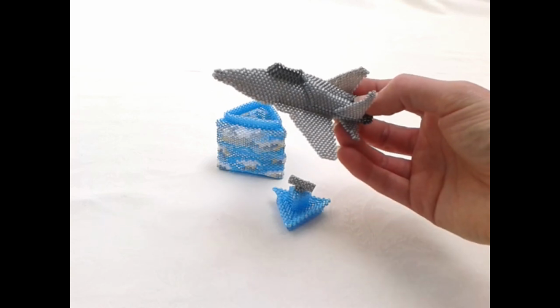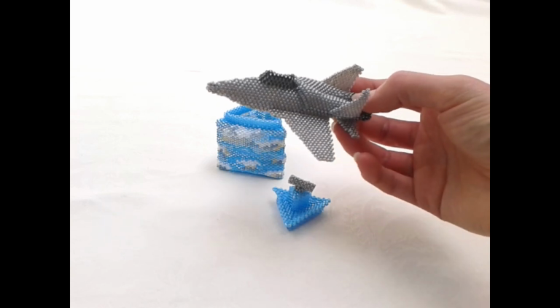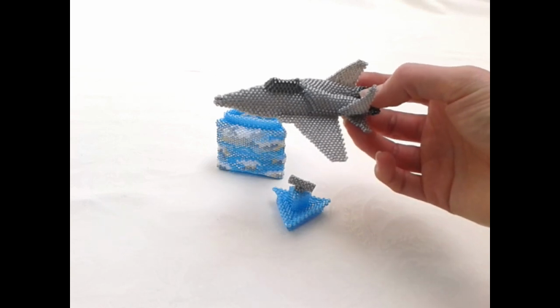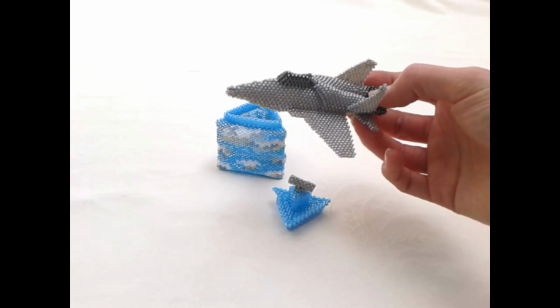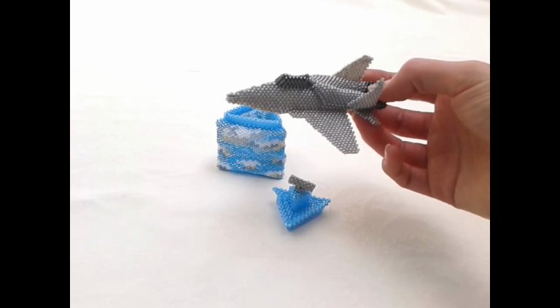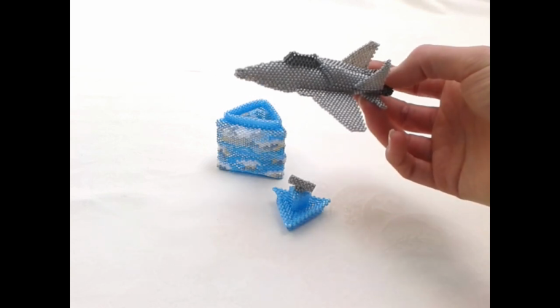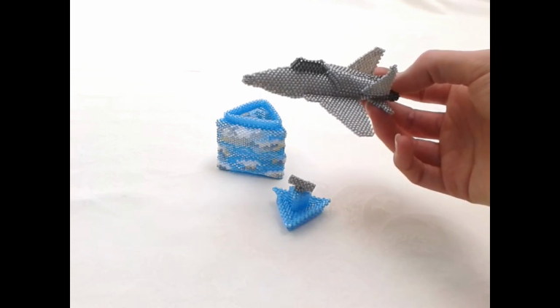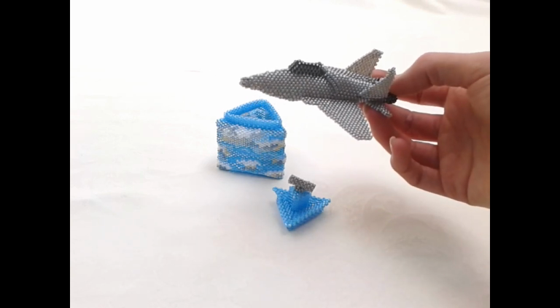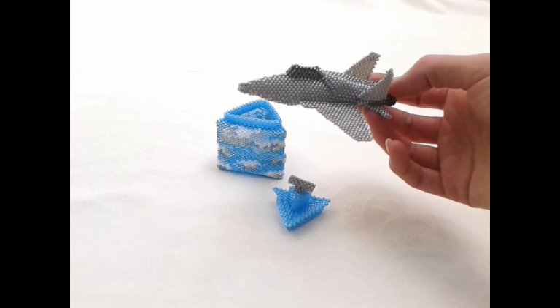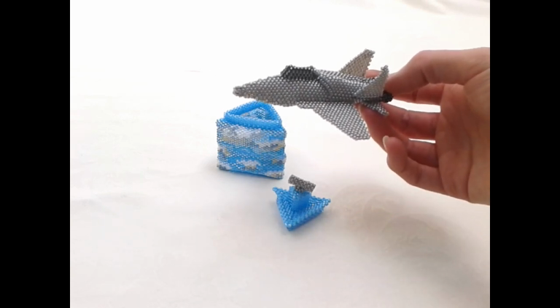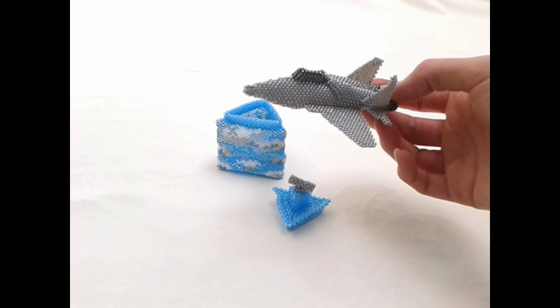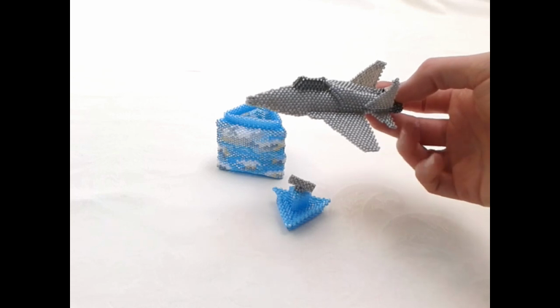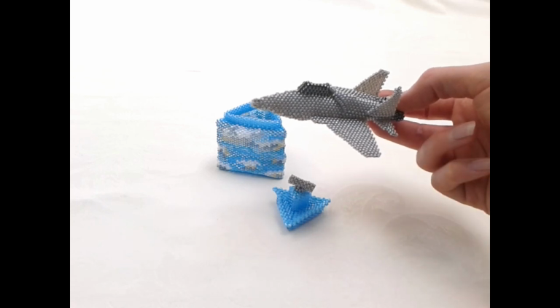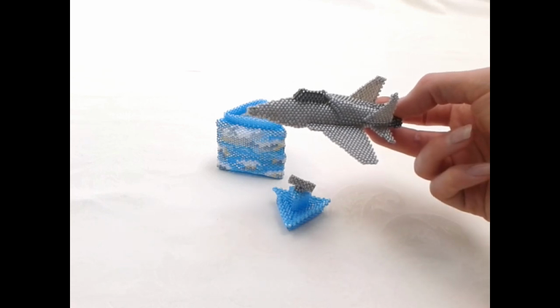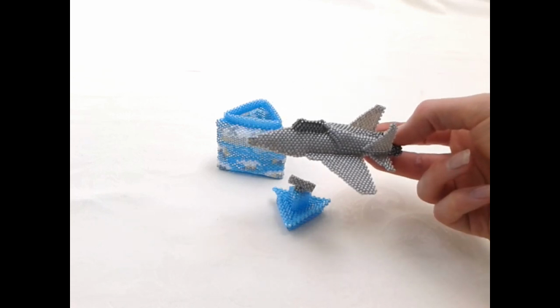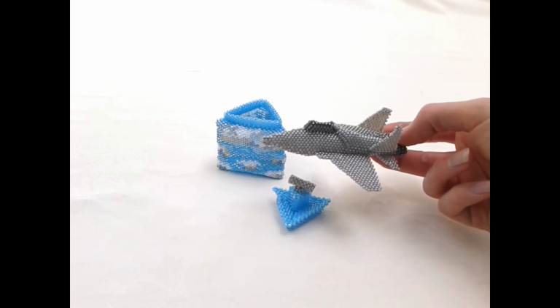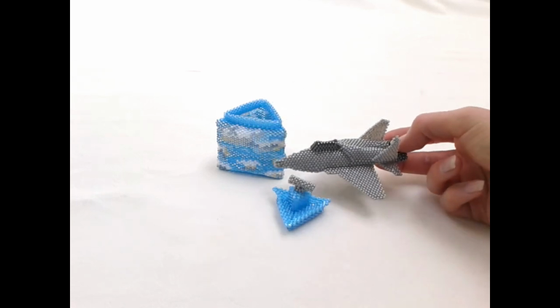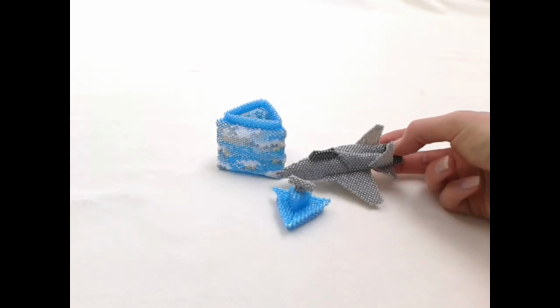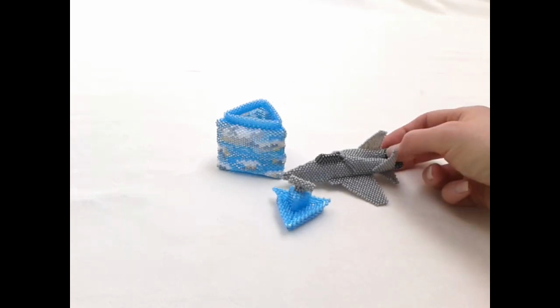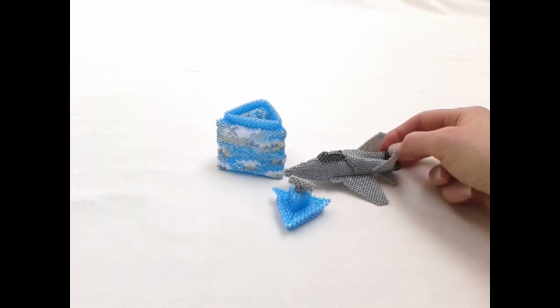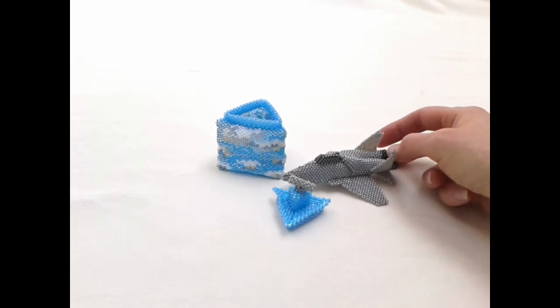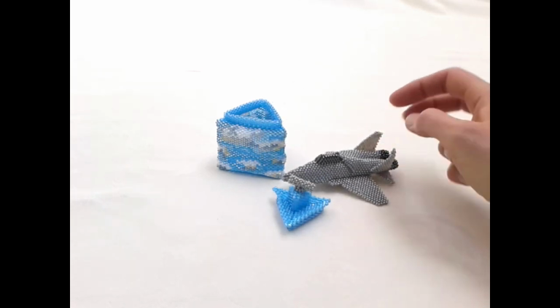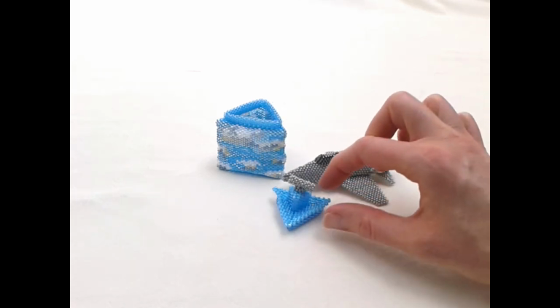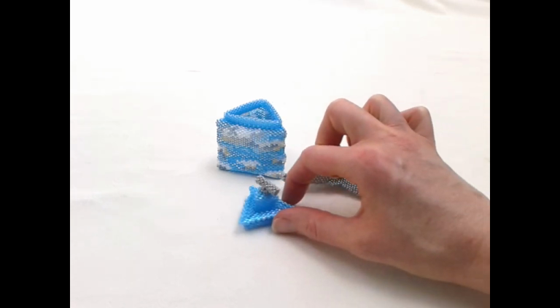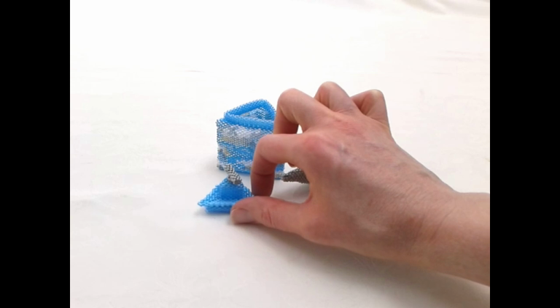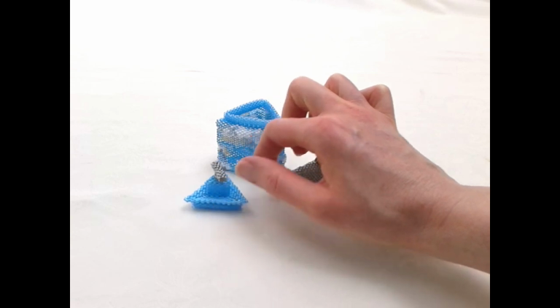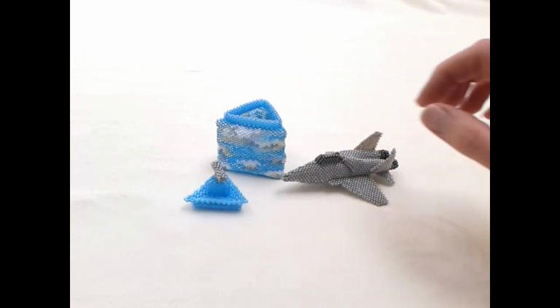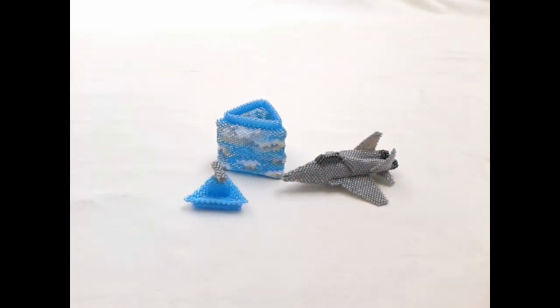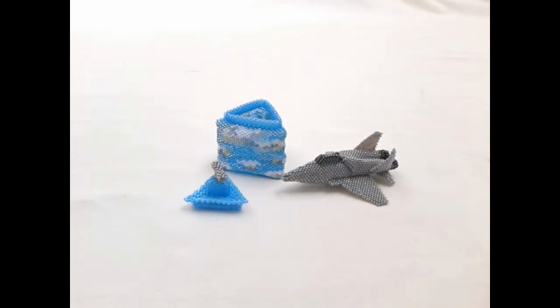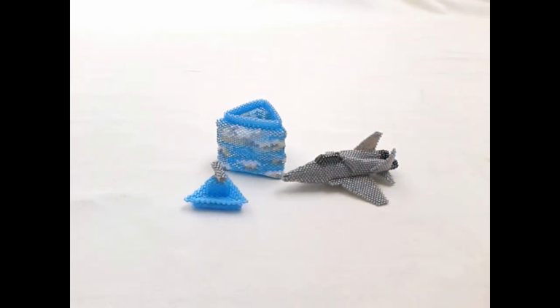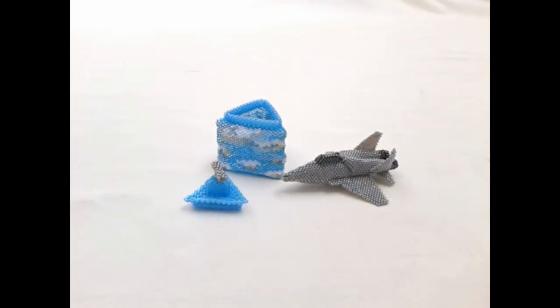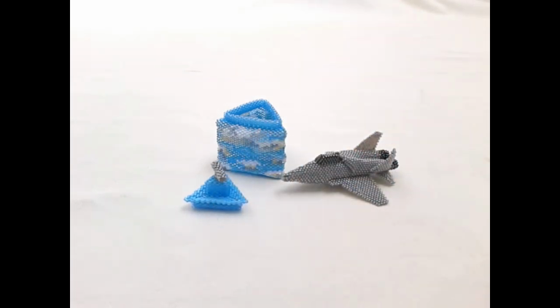So there we have it, my Top Gun beaded box. If you're after the pattern to make a version yourself then I'll give you the link to that in just a second.